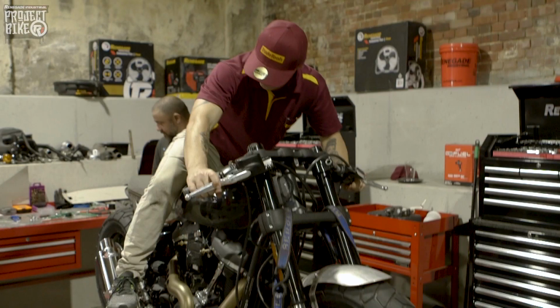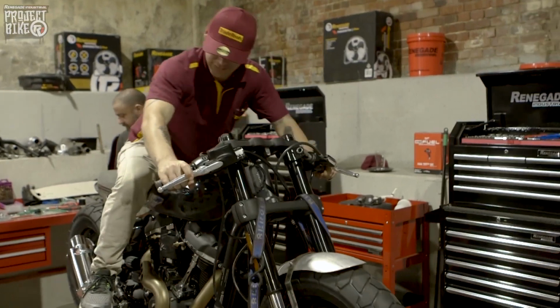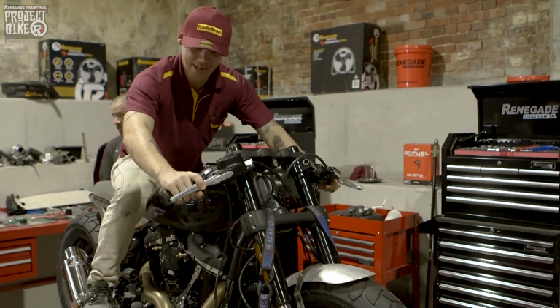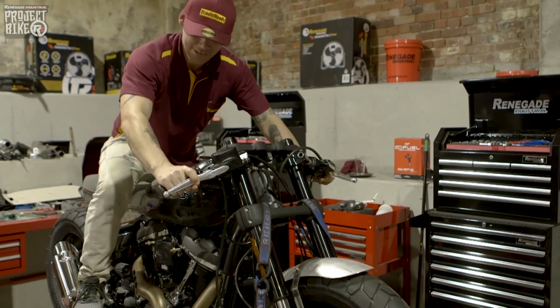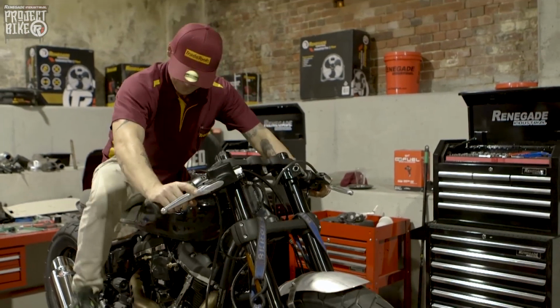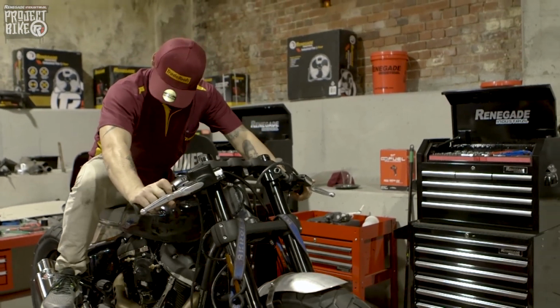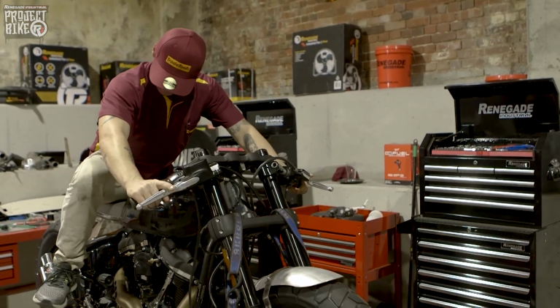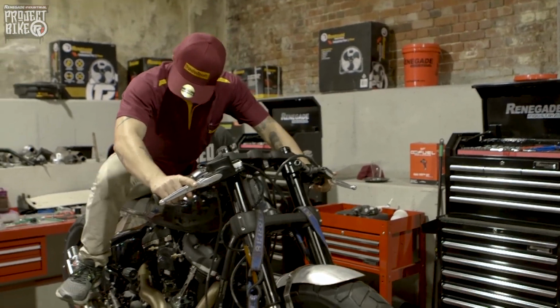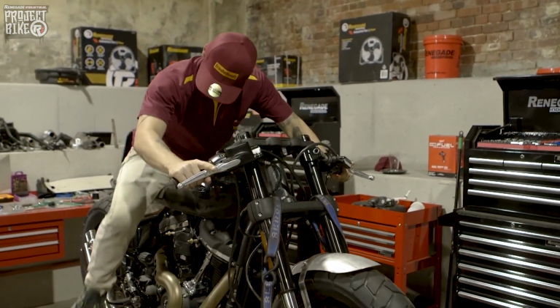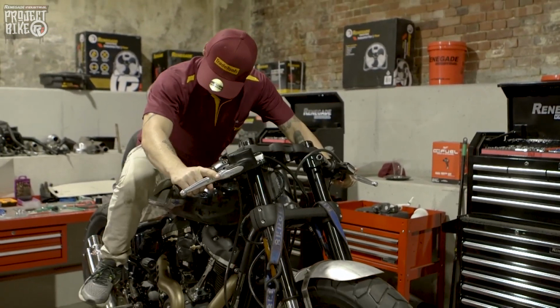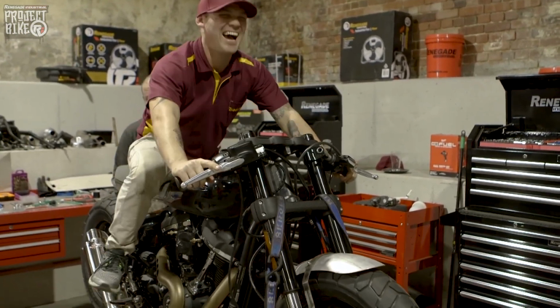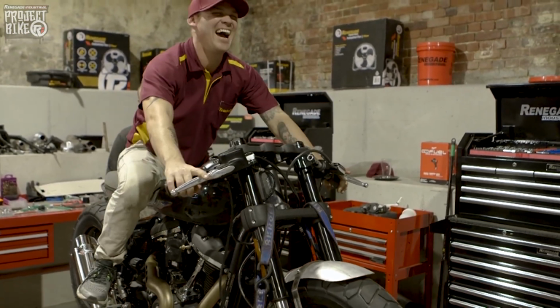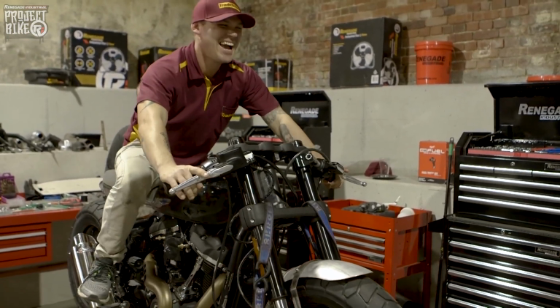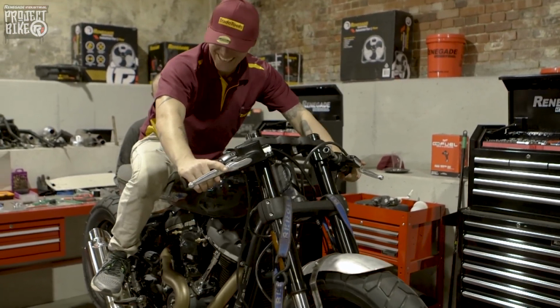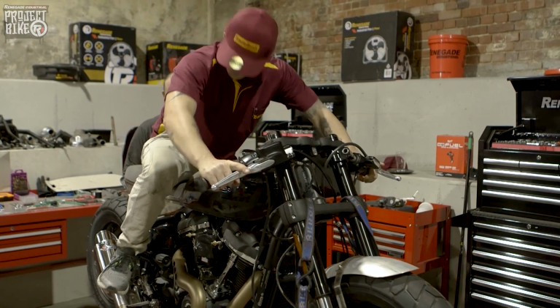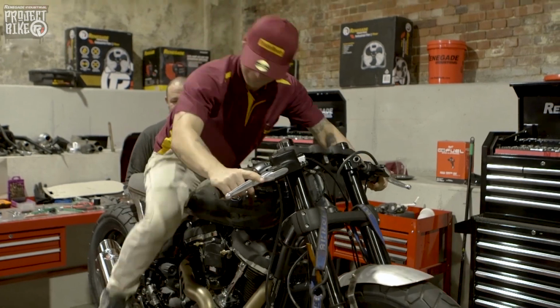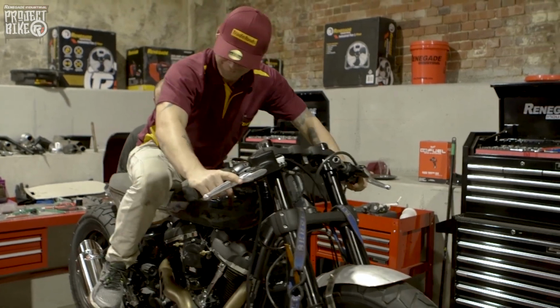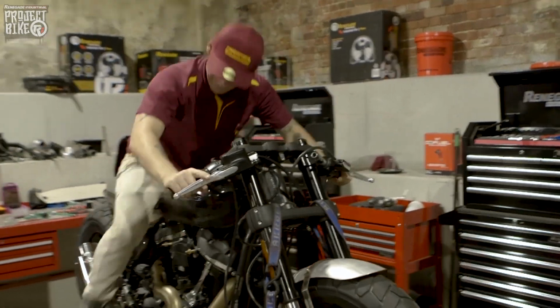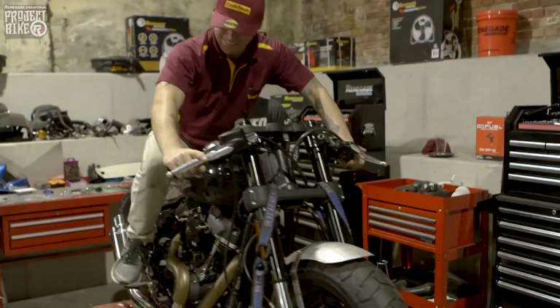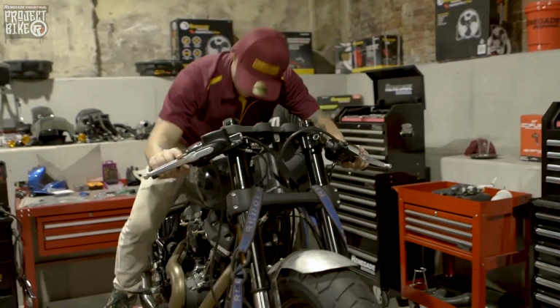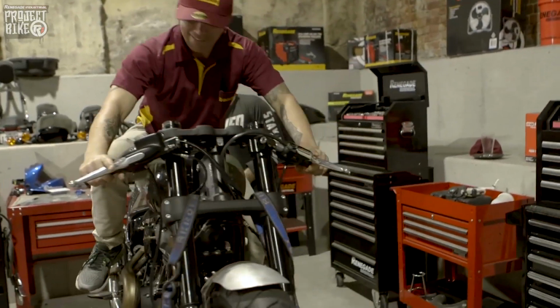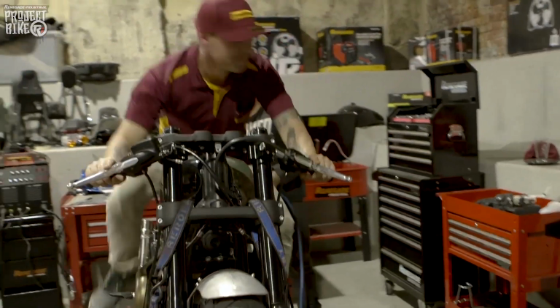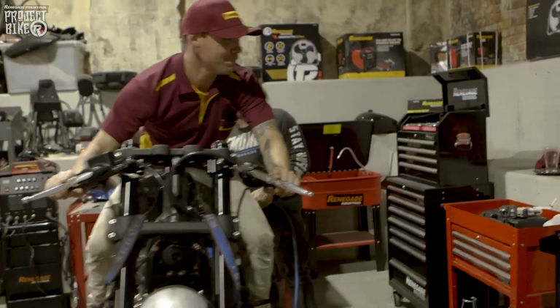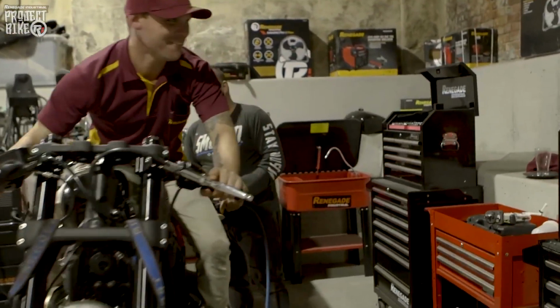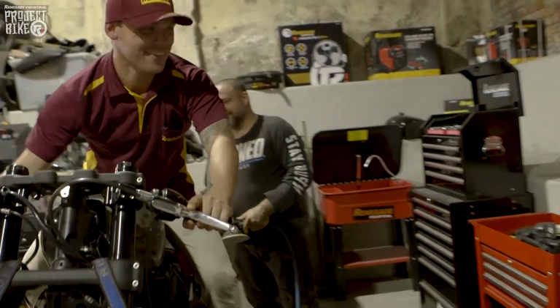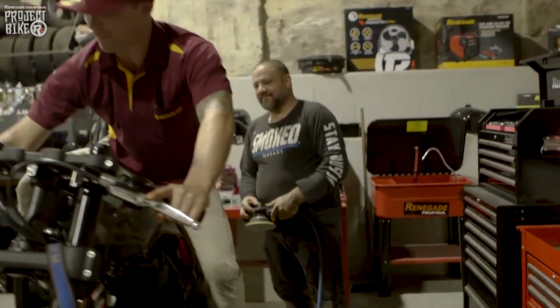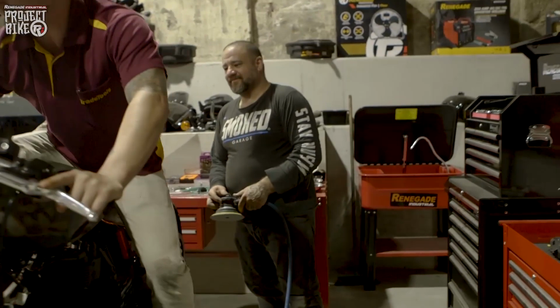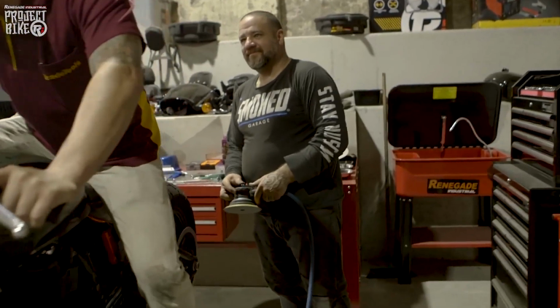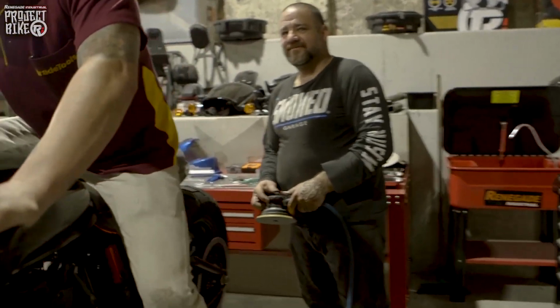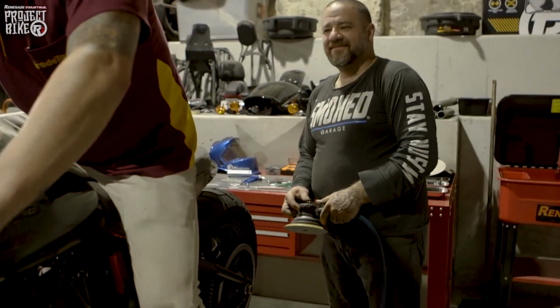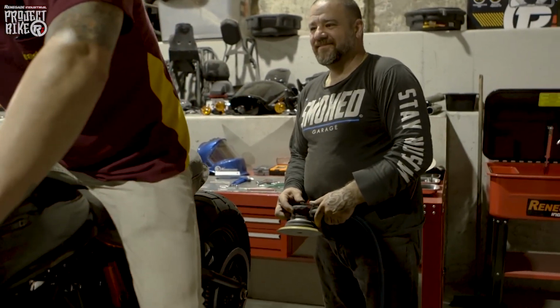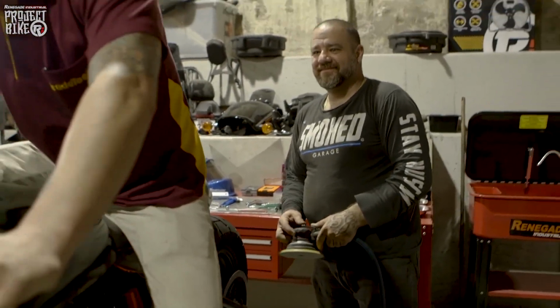Let me just kick-start it, ready? All right, again. There we go.